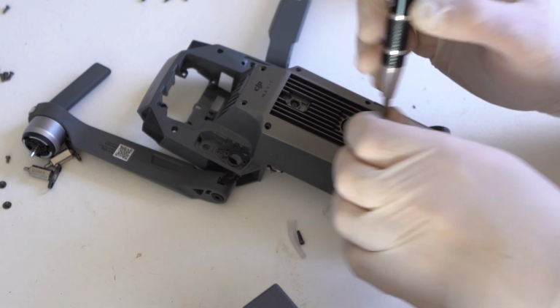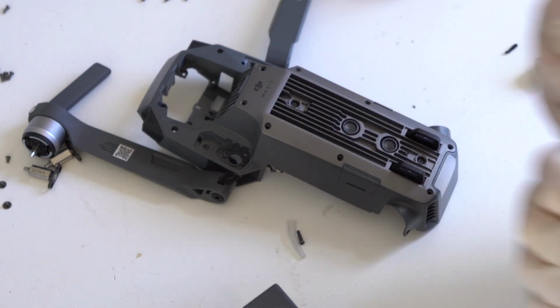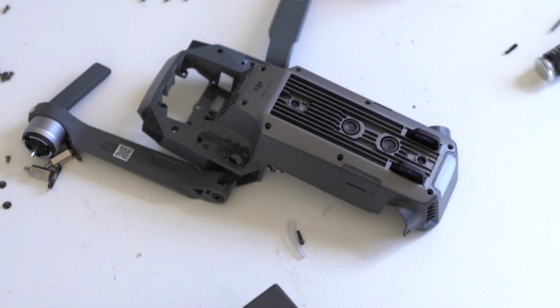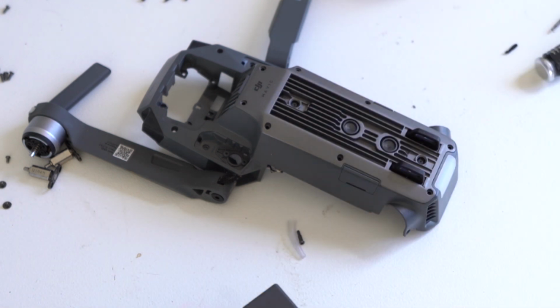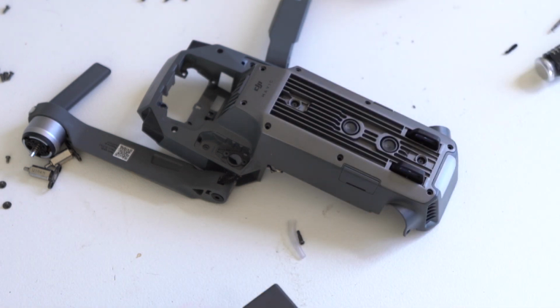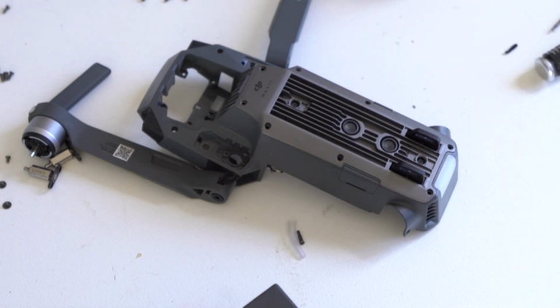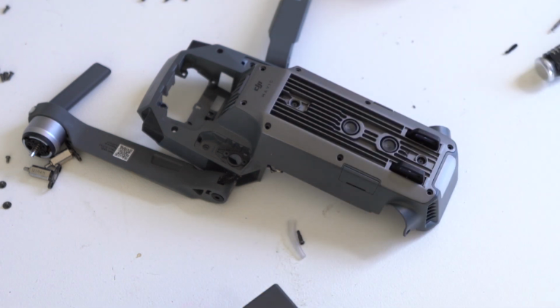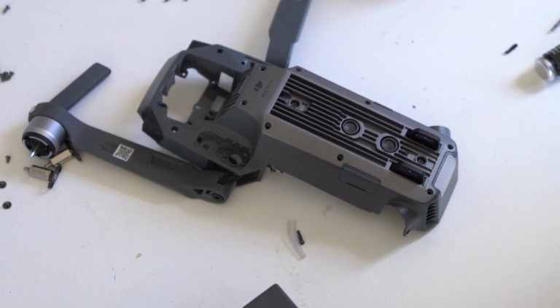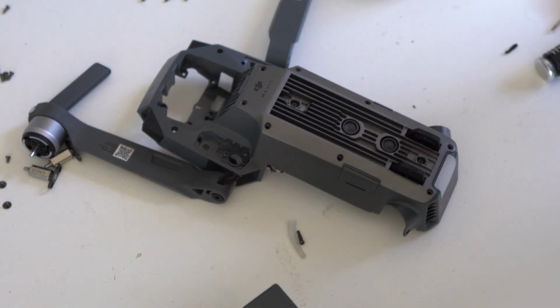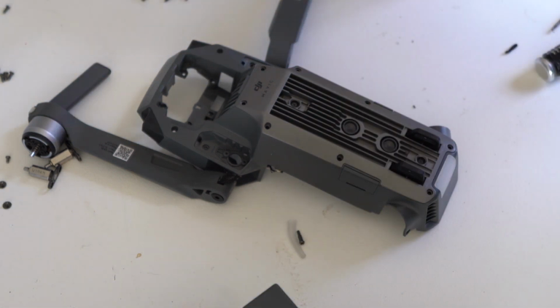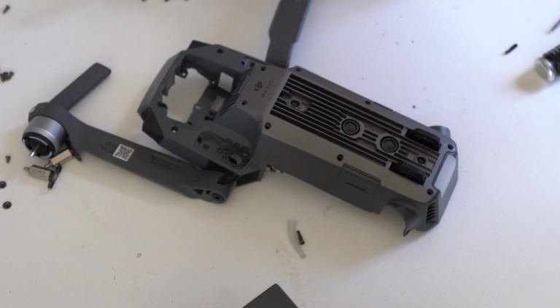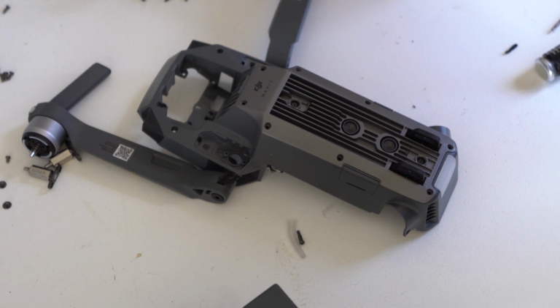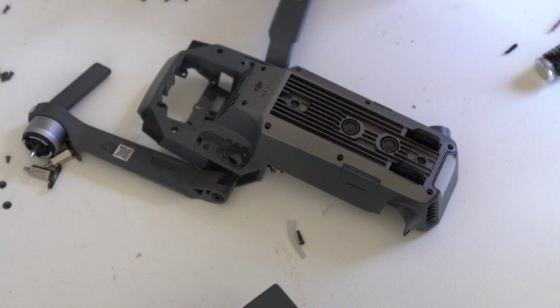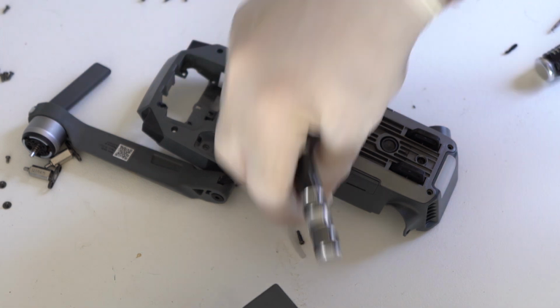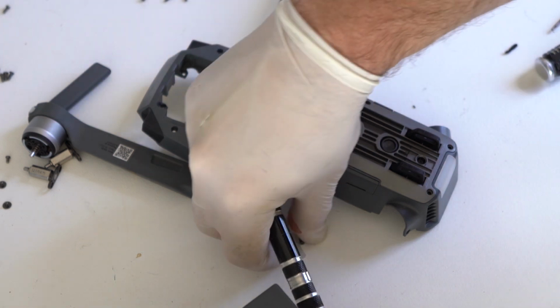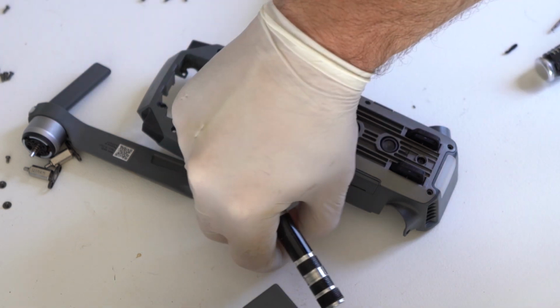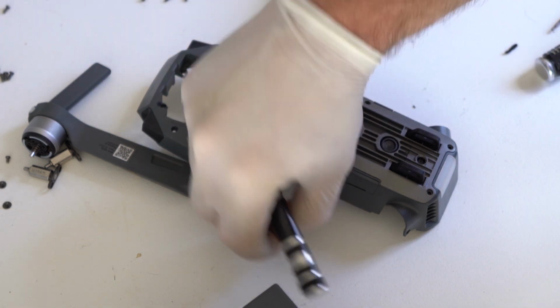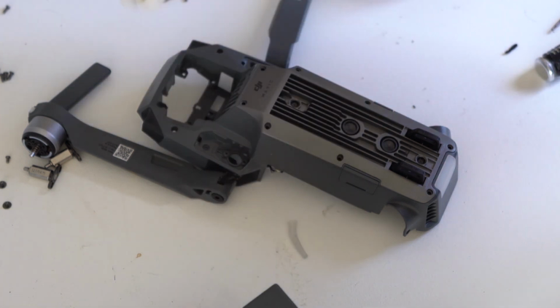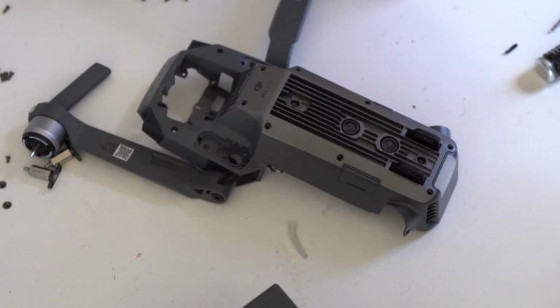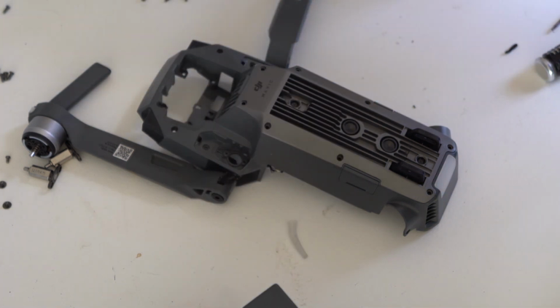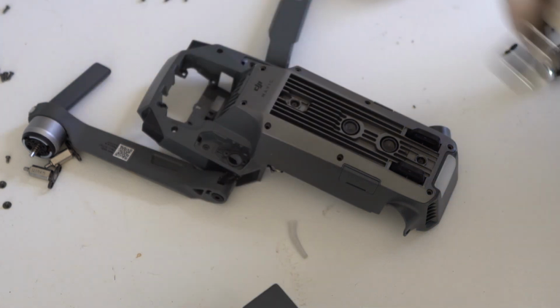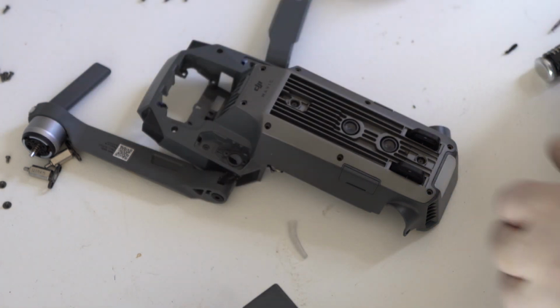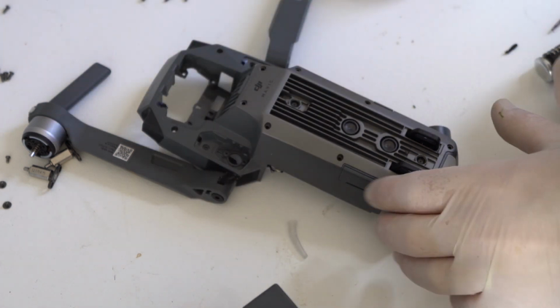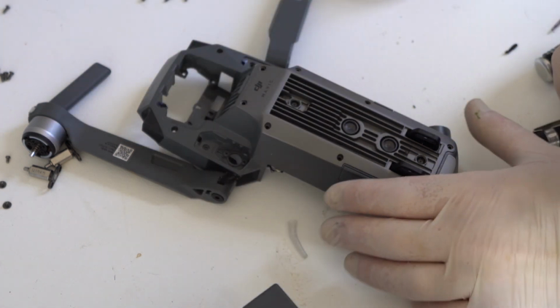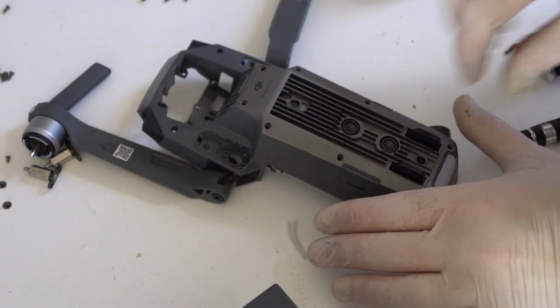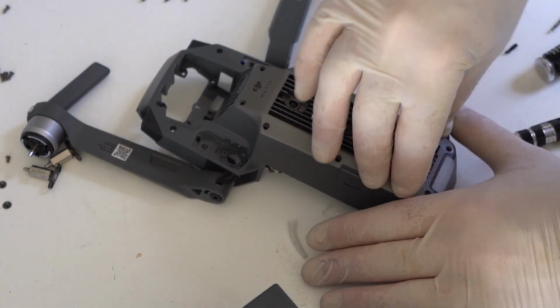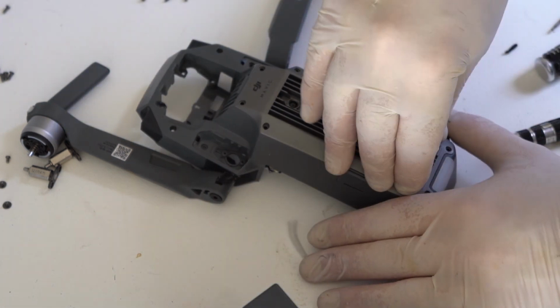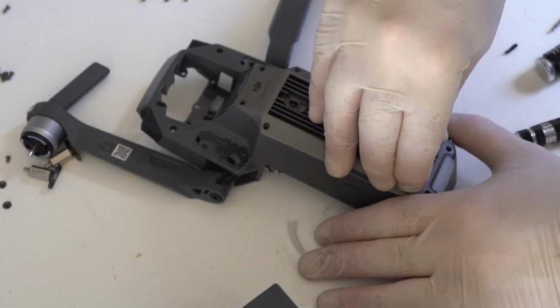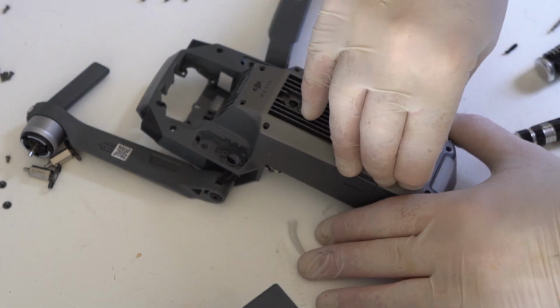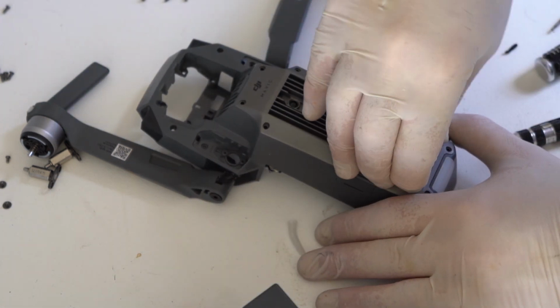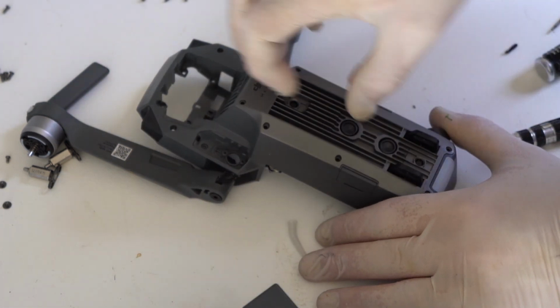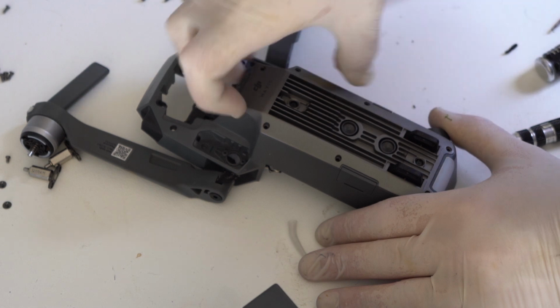The bottom plate is relatively easy to take off. It's just stuck on now with a bit of thermal paste.